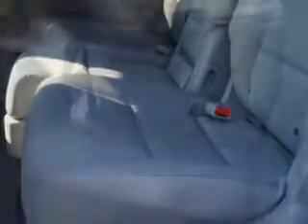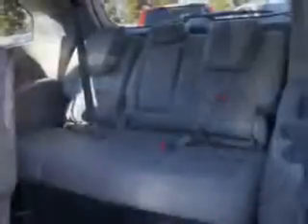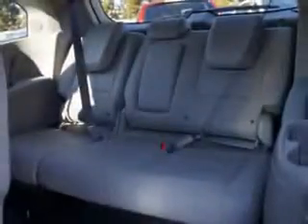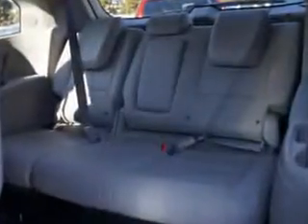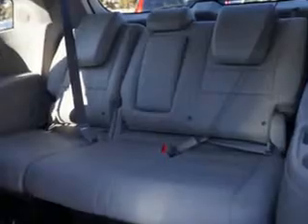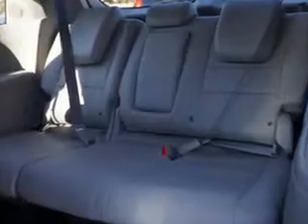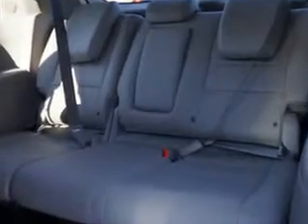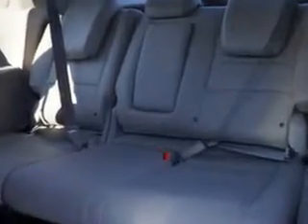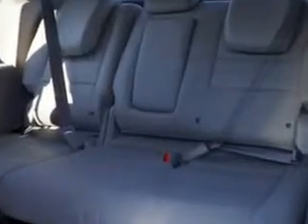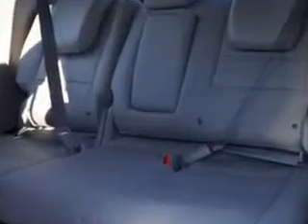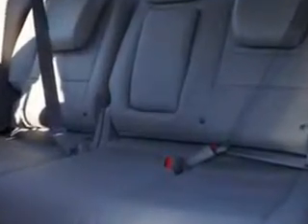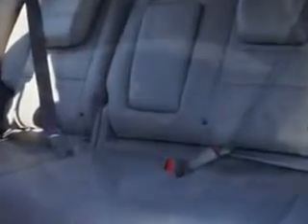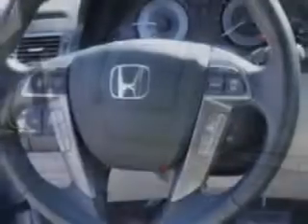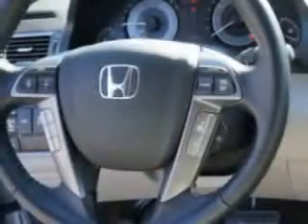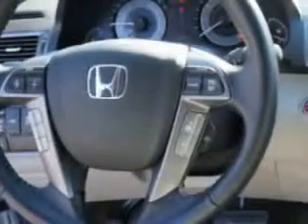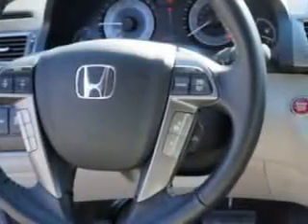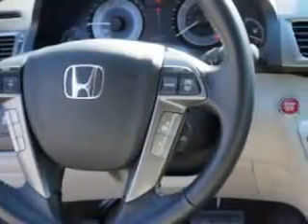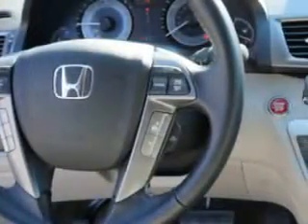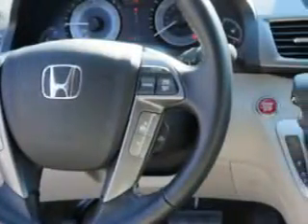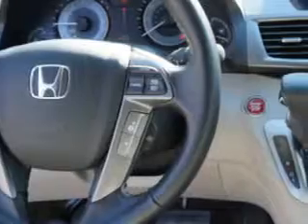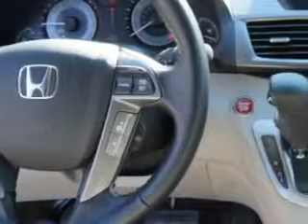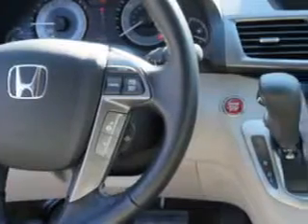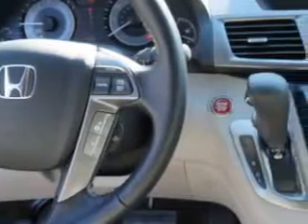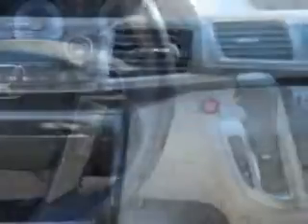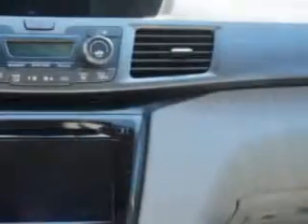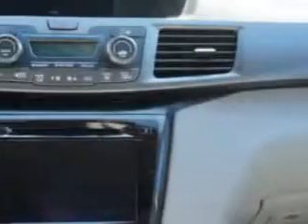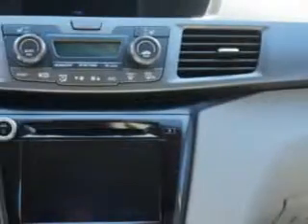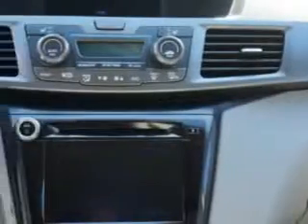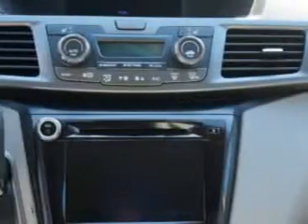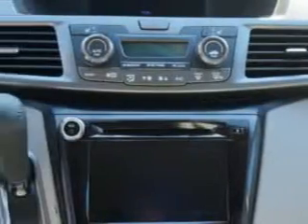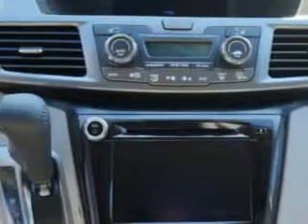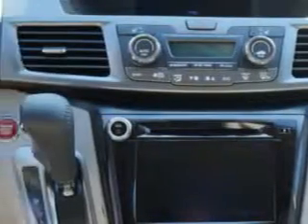Blind spot detection information system, push button start keyless ignition, ambient lighting and much more. Get where you need to go, enjoy the drive and have peace of mind in this 2014 Honda Odyssey.